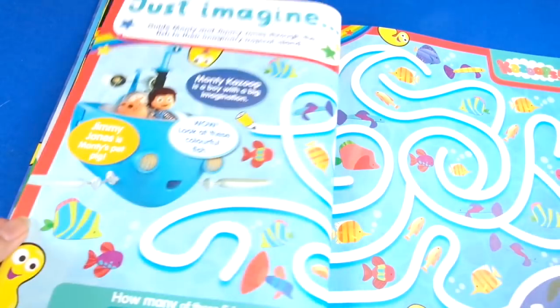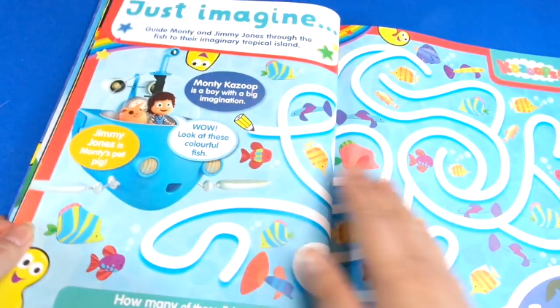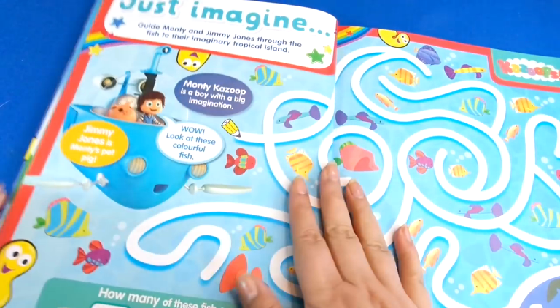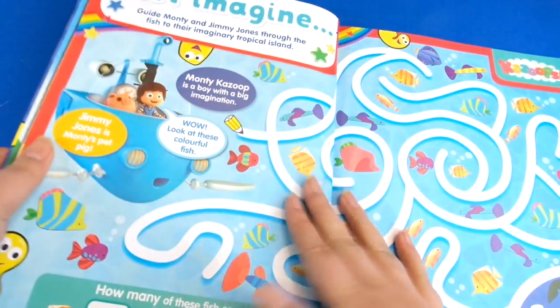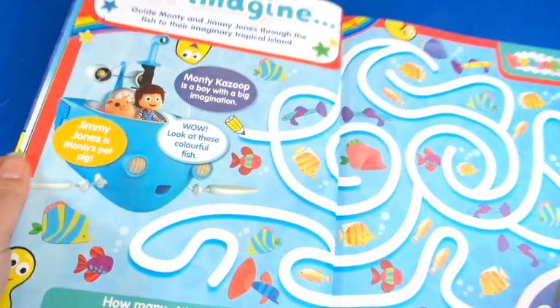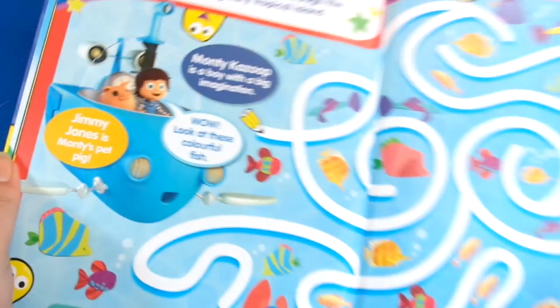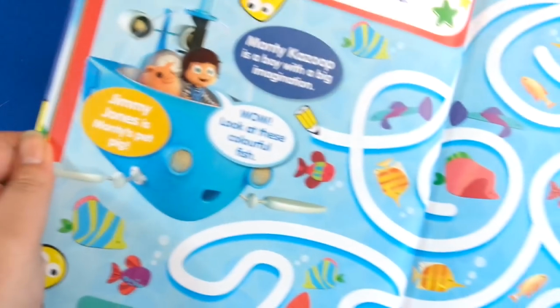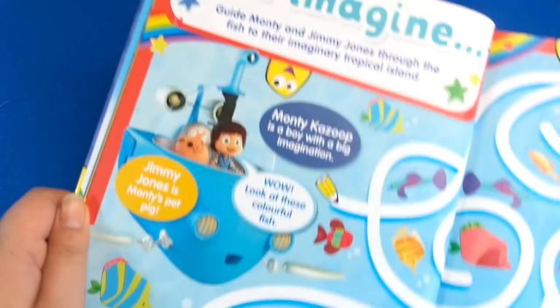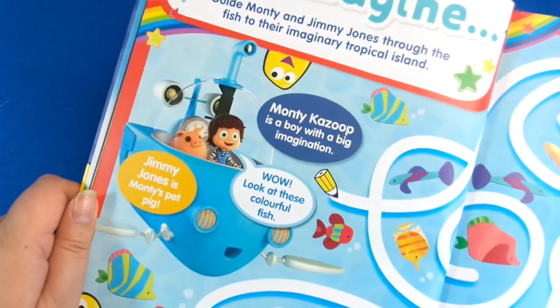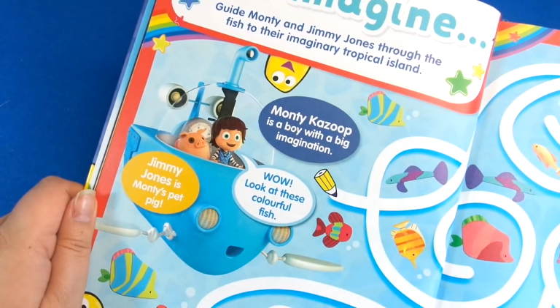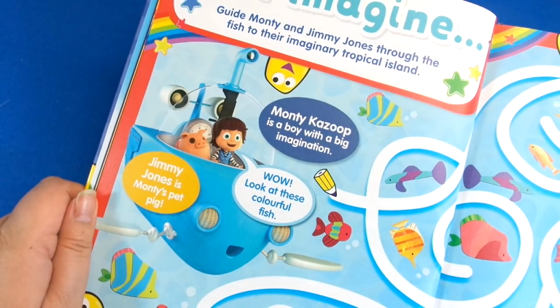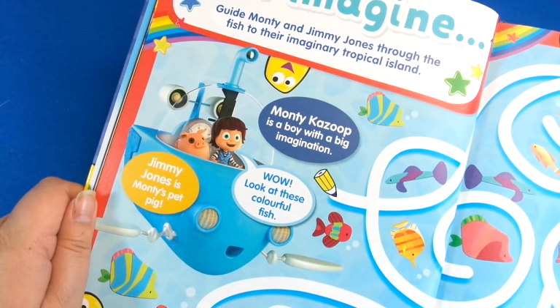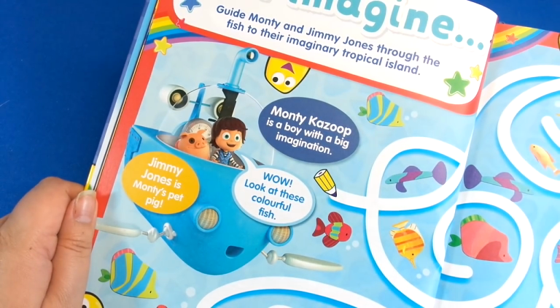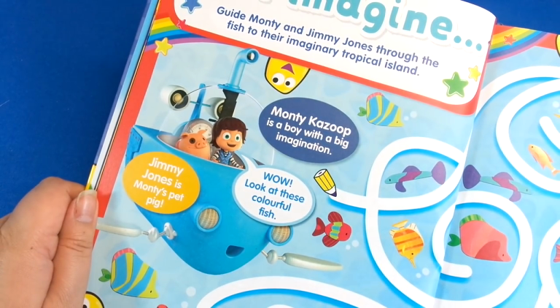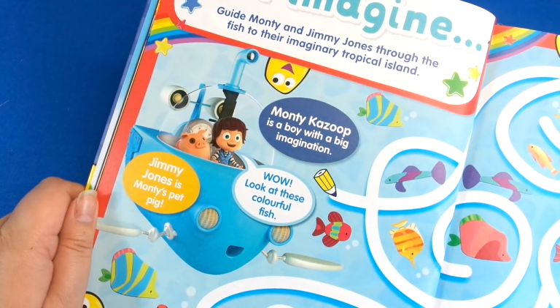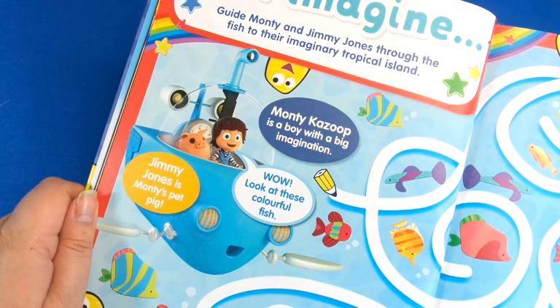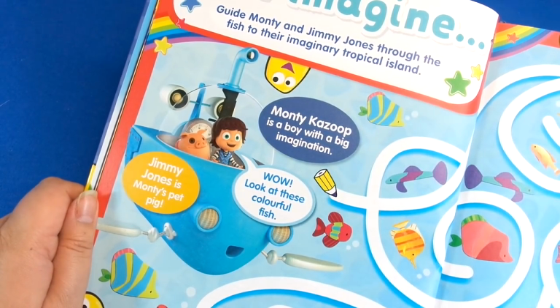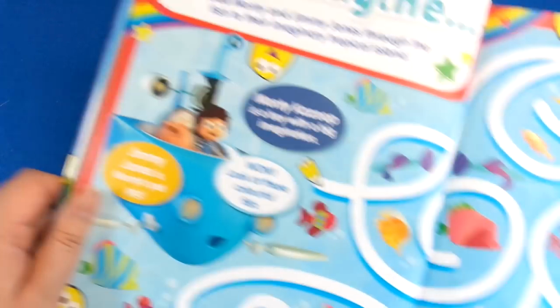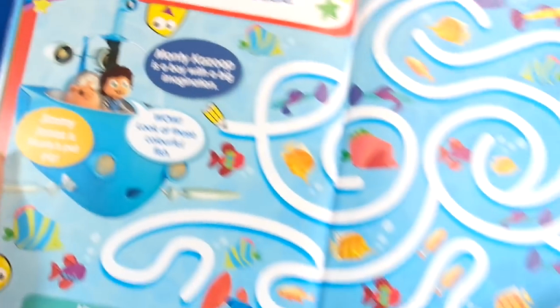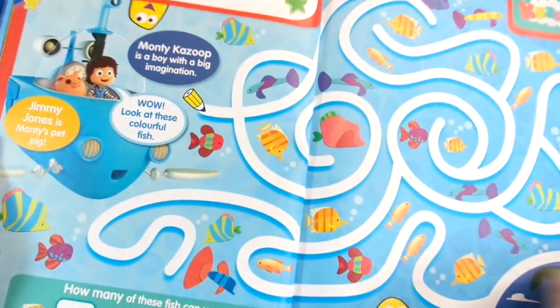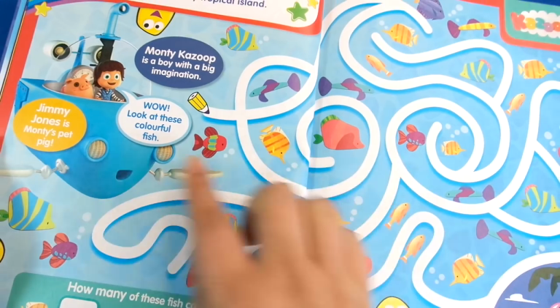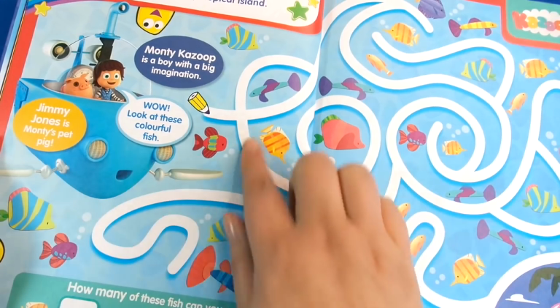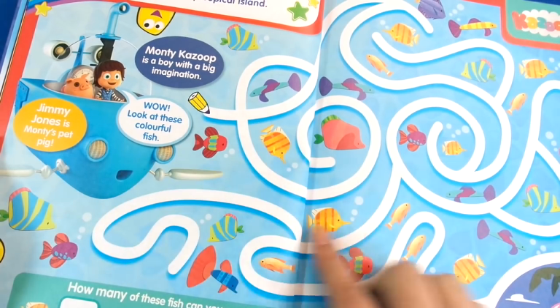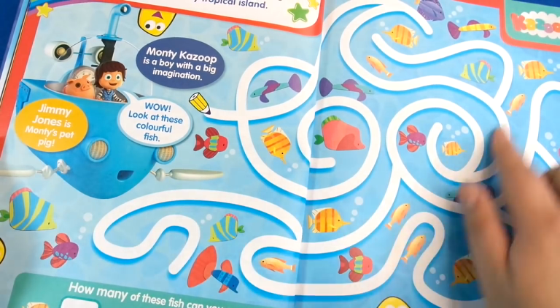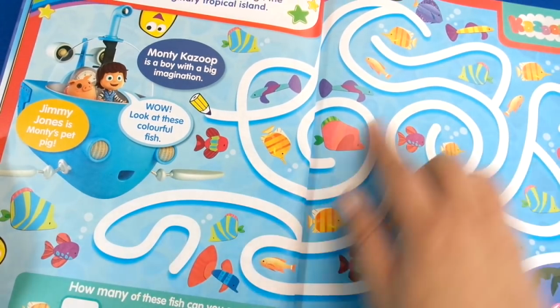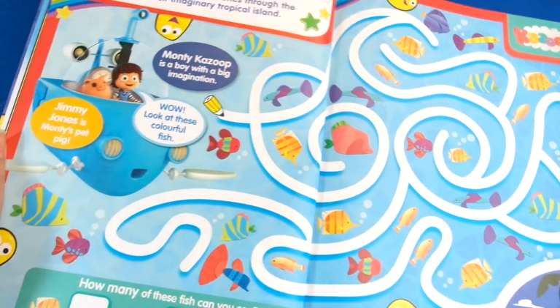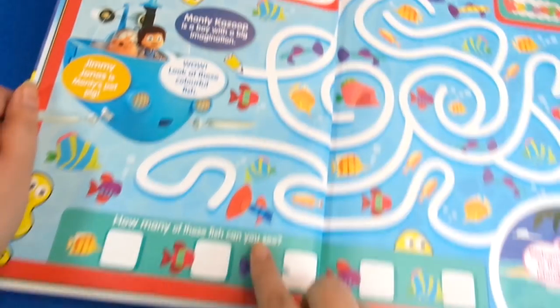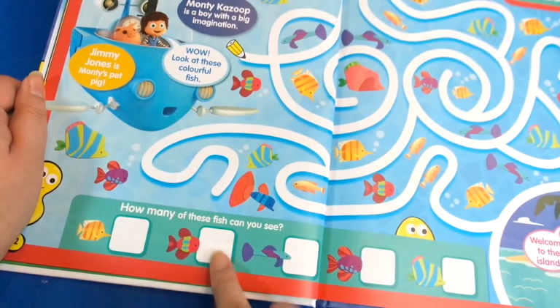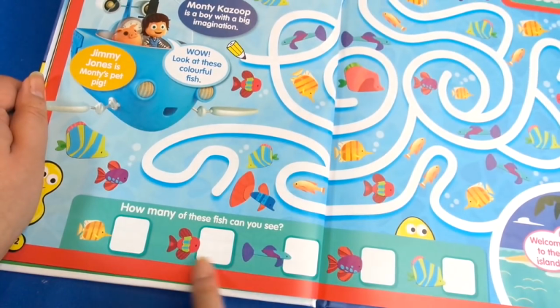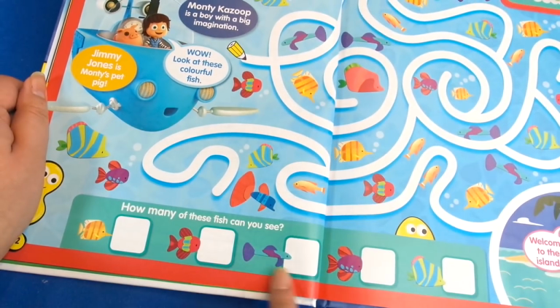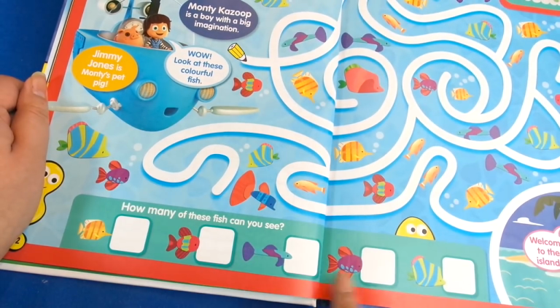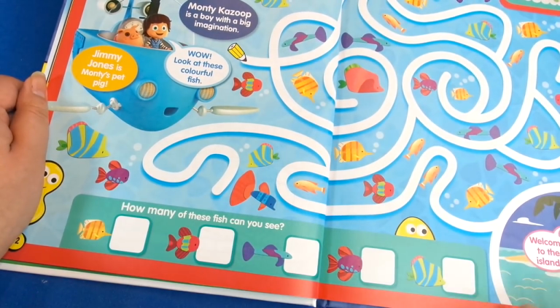Then we have 'Just Imagine' — this is Monty from Kazoop, Monty and Jimmy Jones. This is a really kind of big image, she's cool, and there's some spotting to do with different fish.